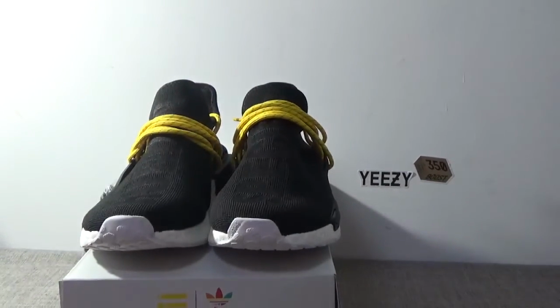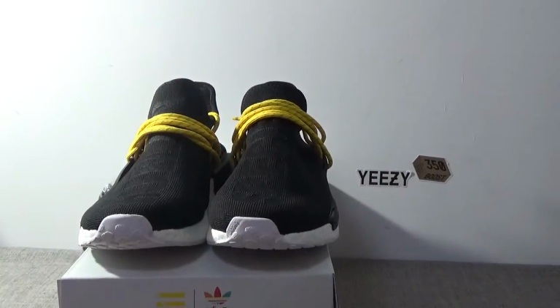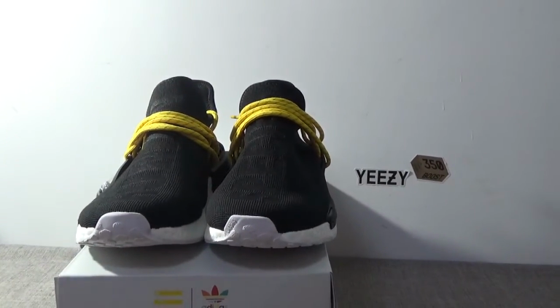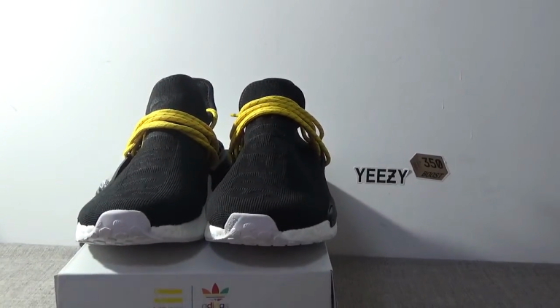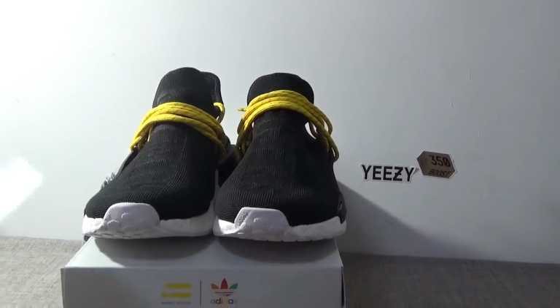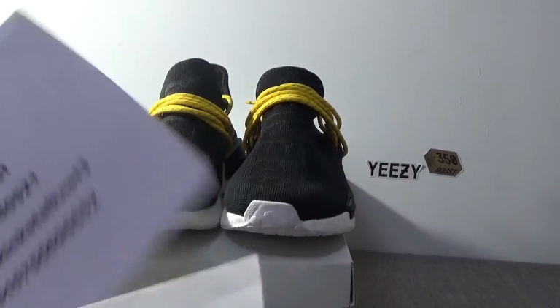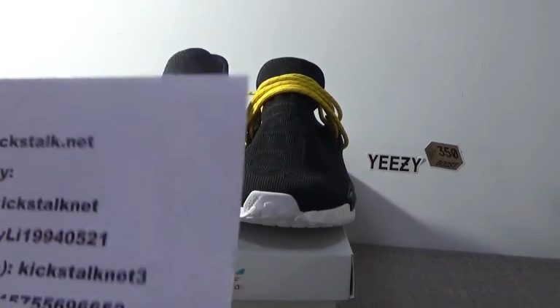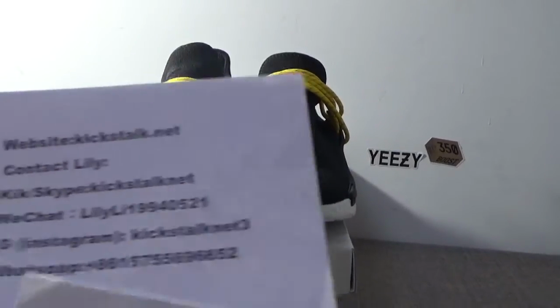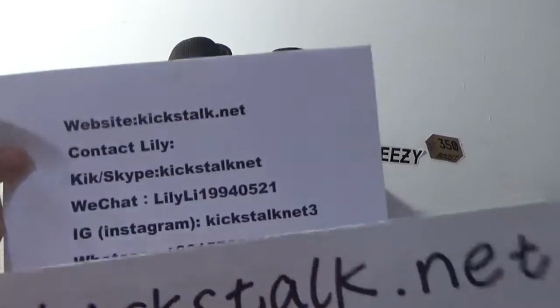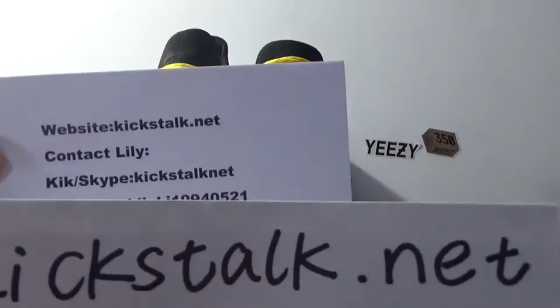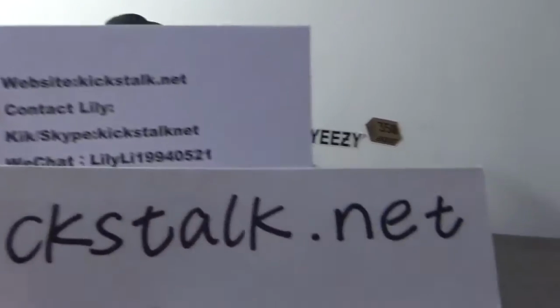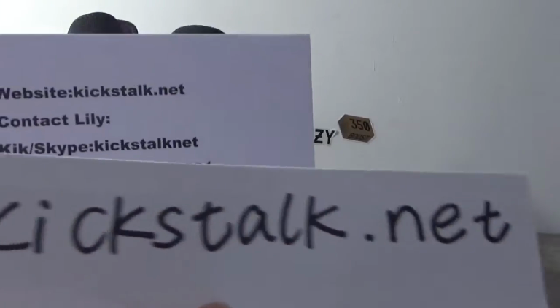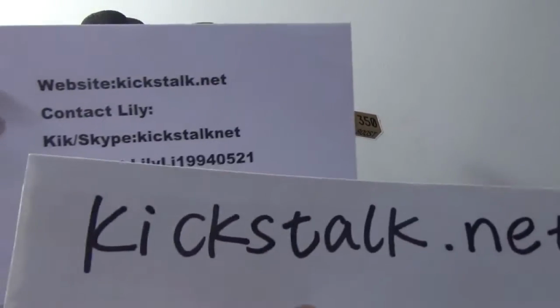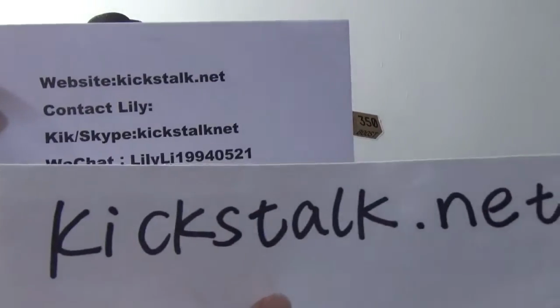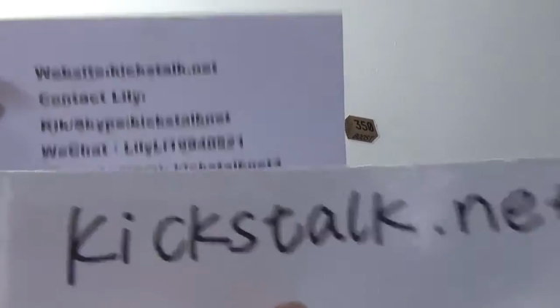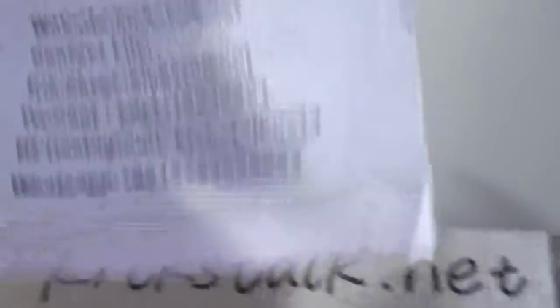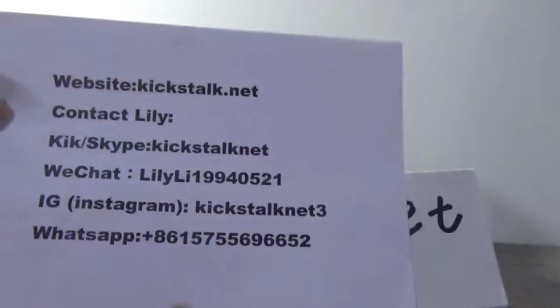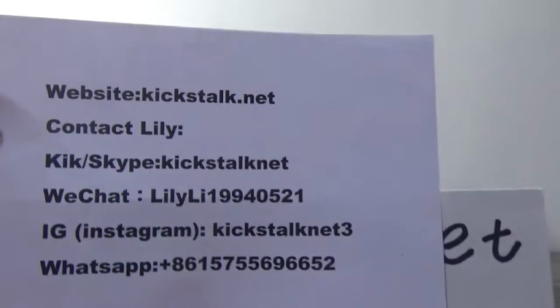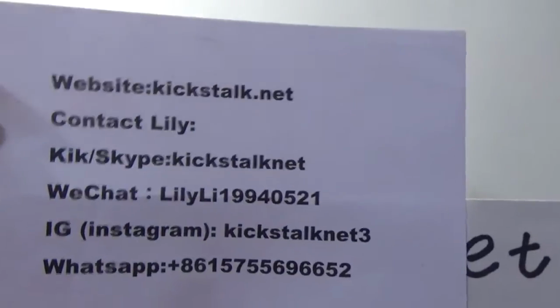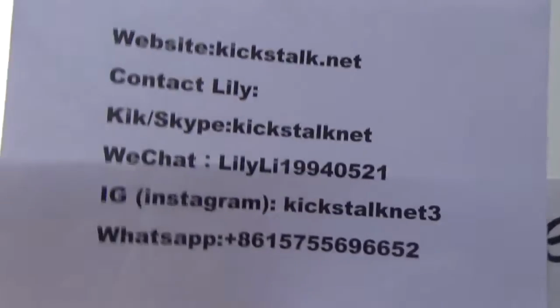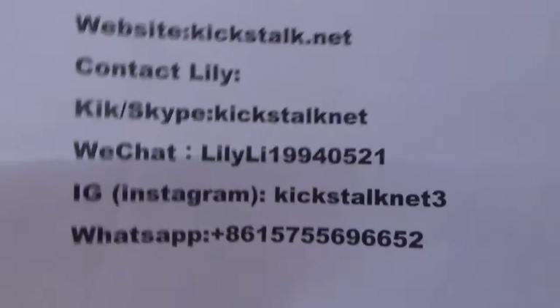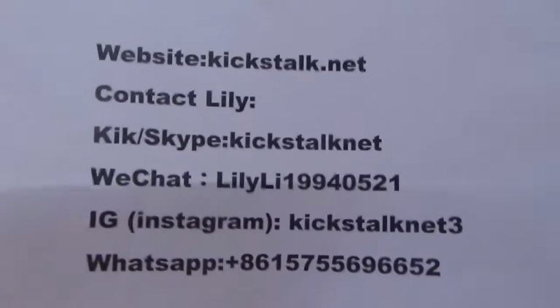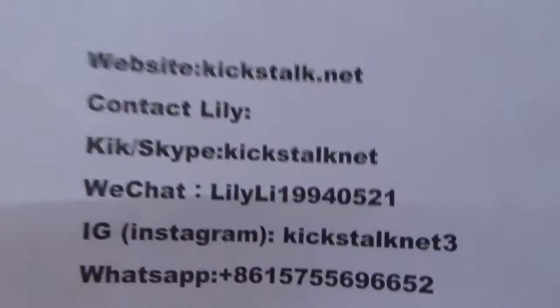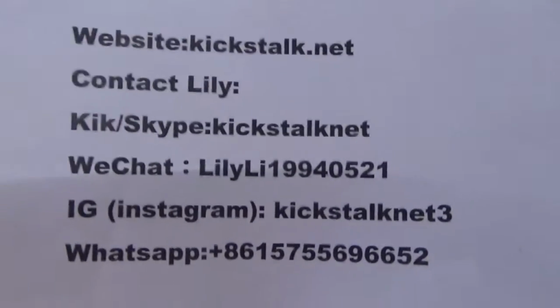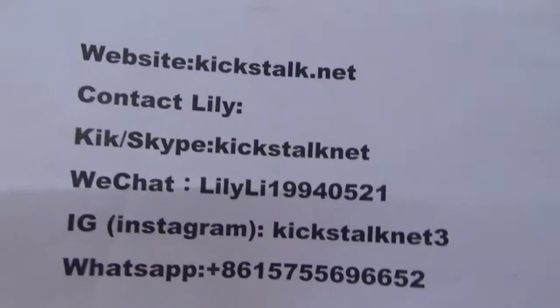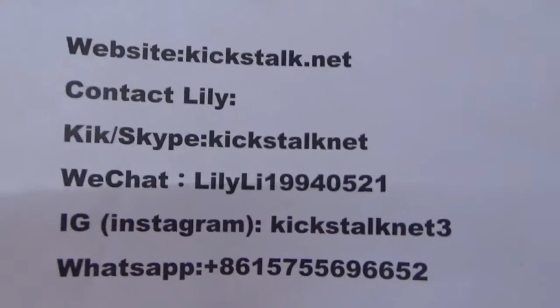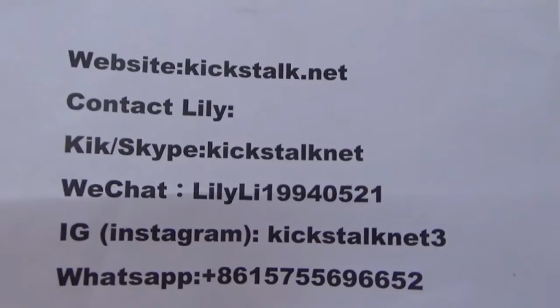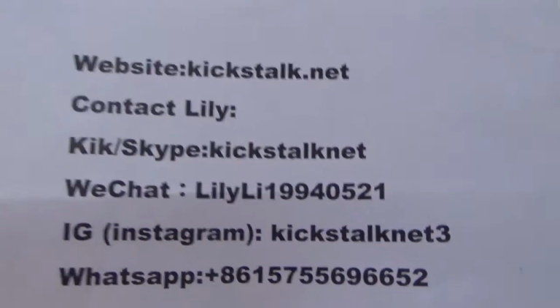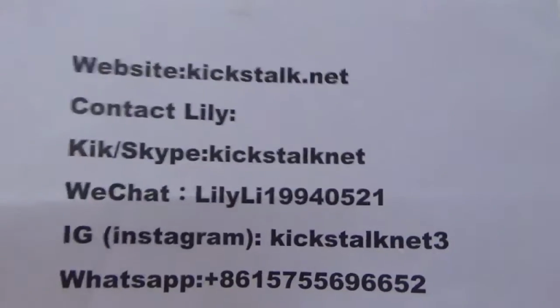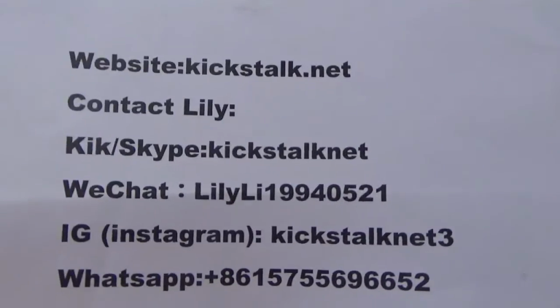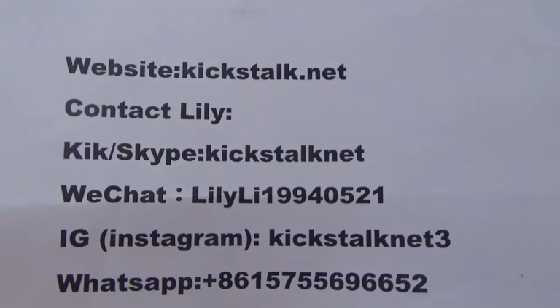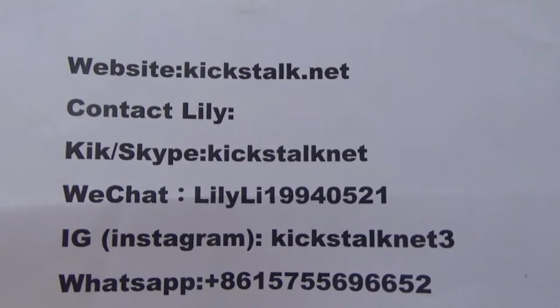Do you like it? If yes, please go to my website or contact Lily. More detailed information. Remember. Thank you for watching. See you next time.